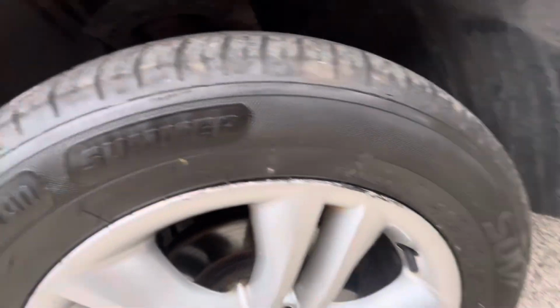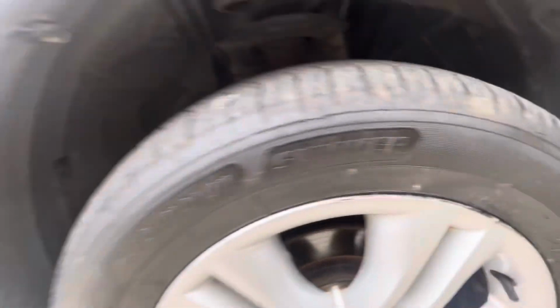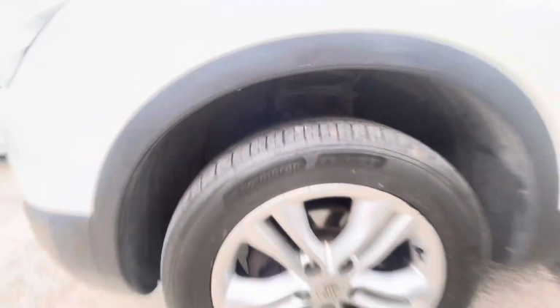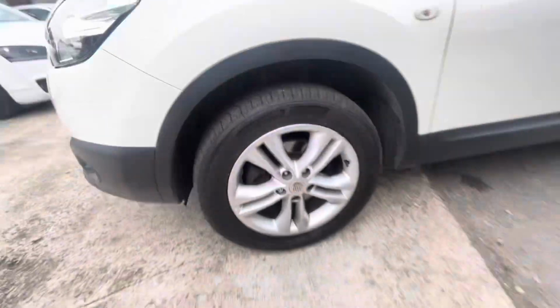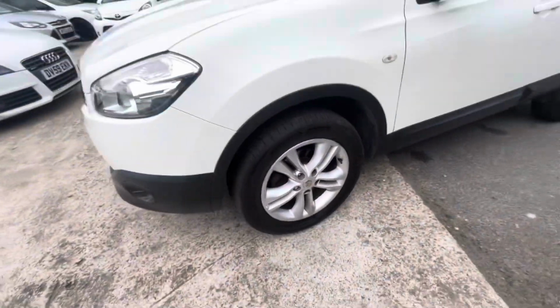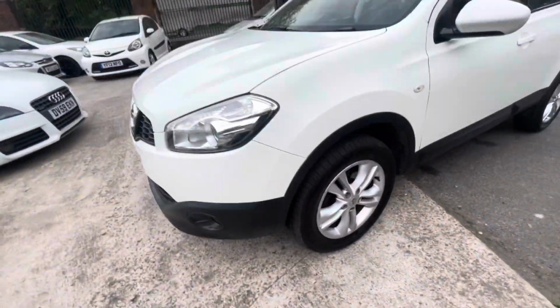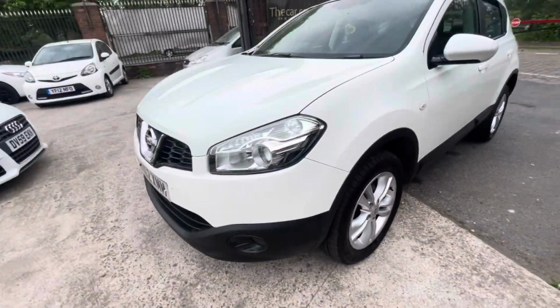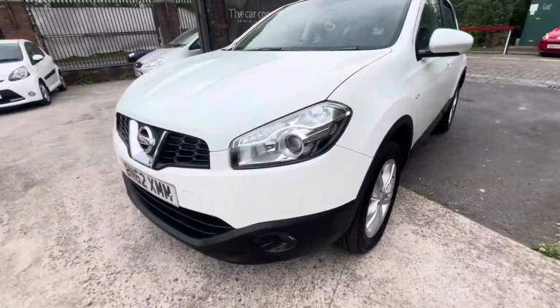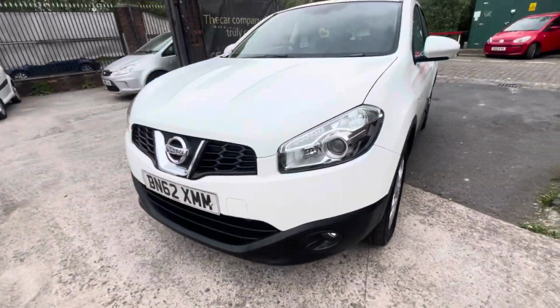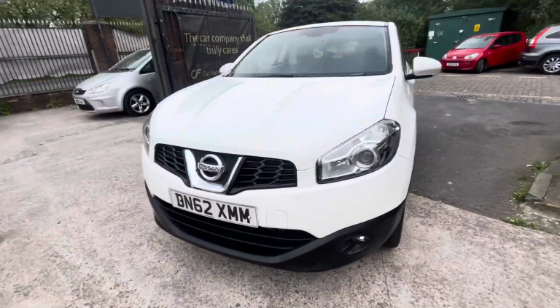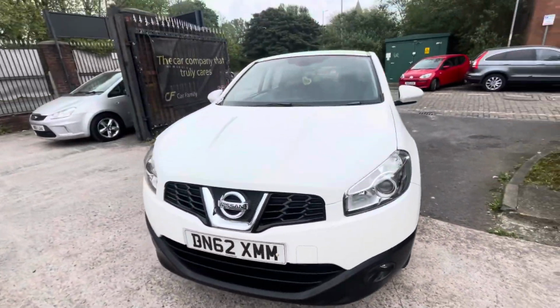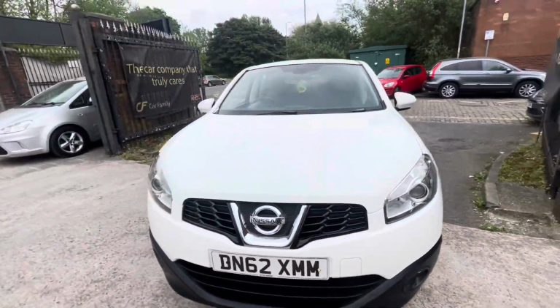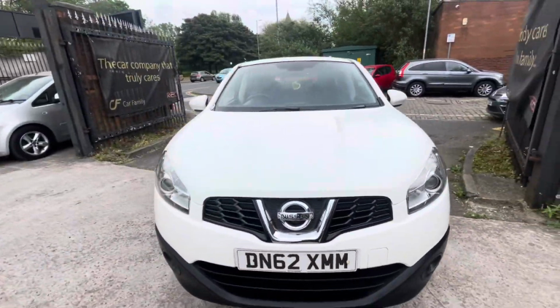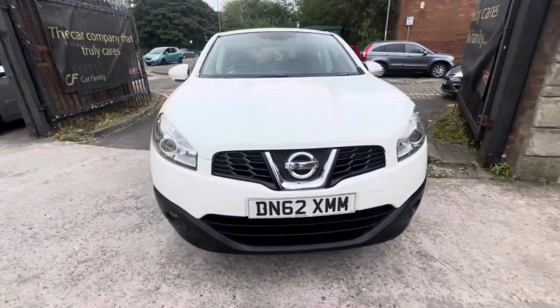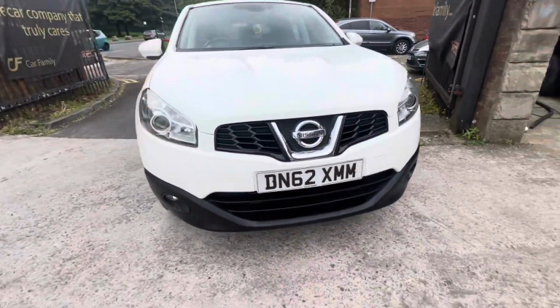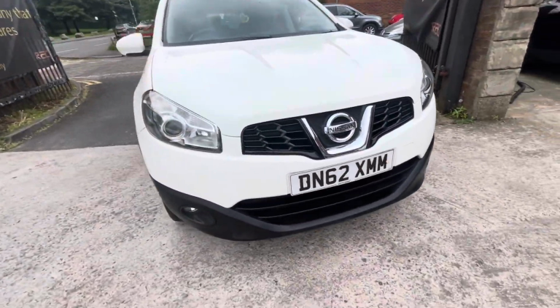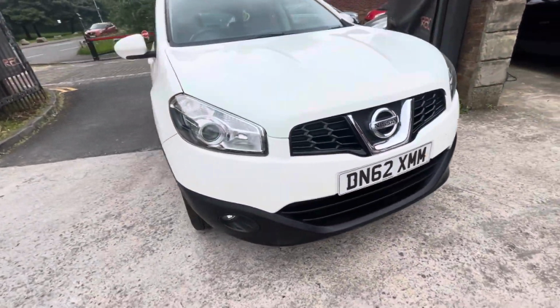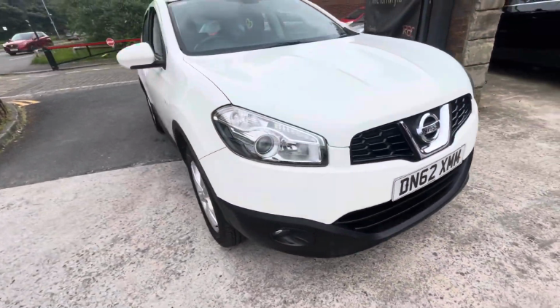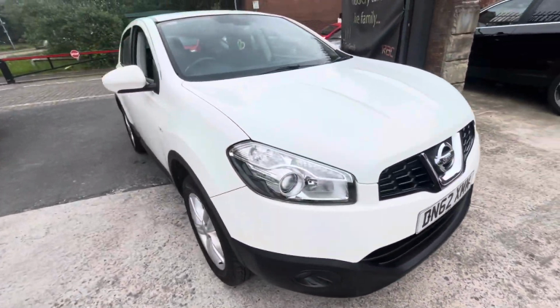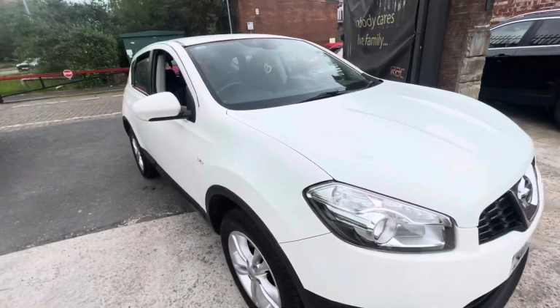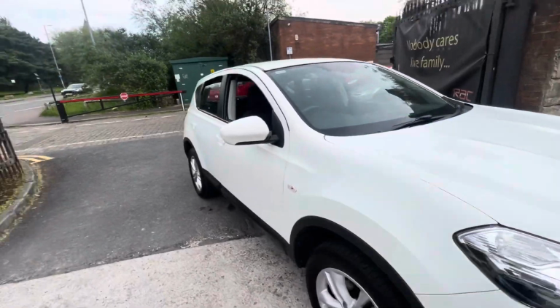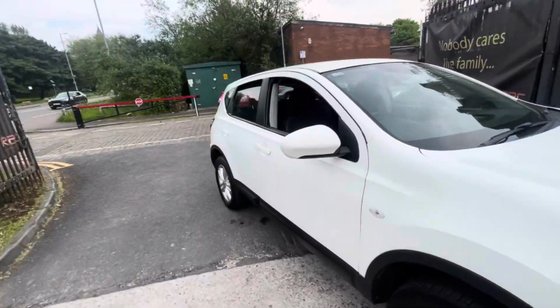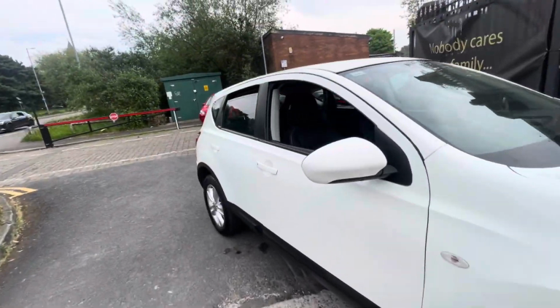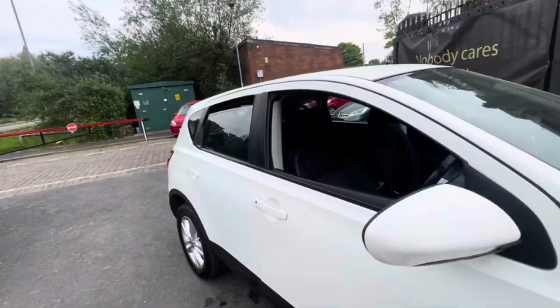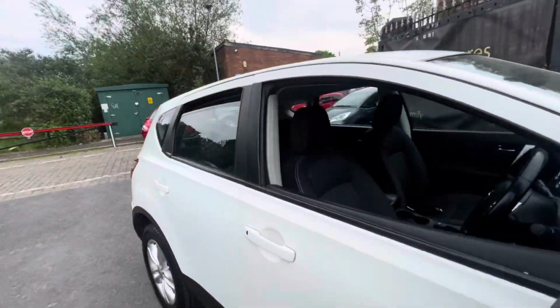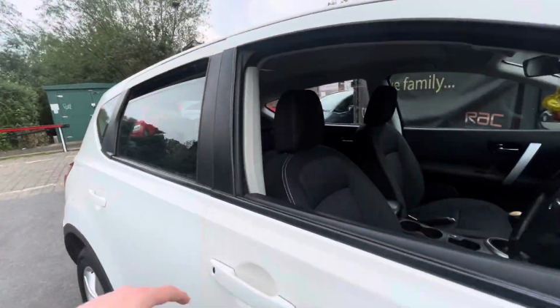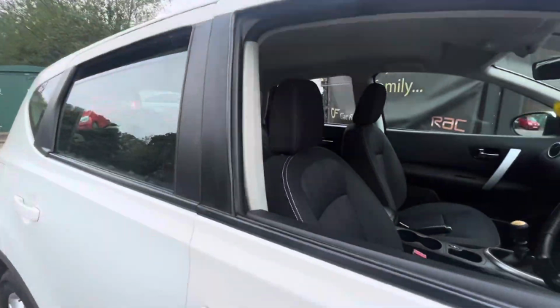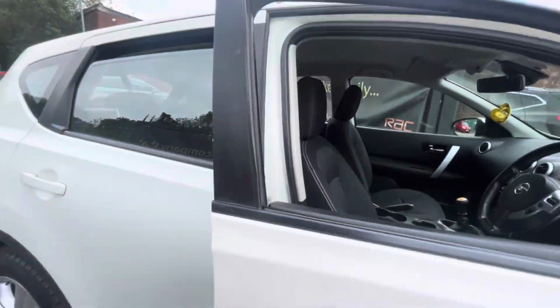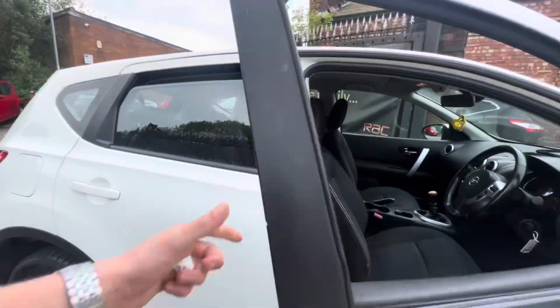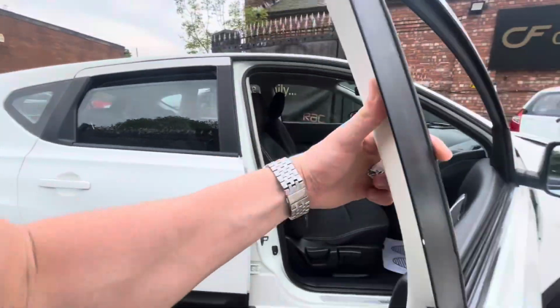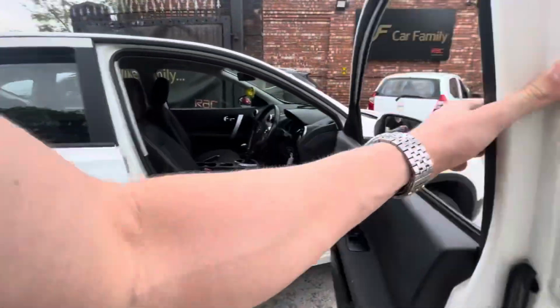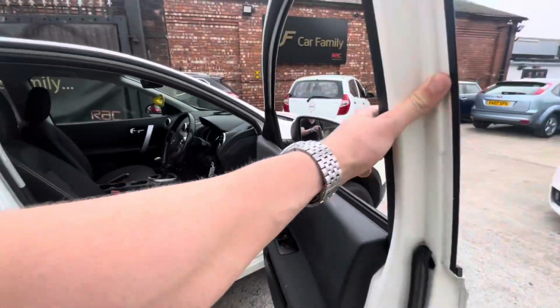There's a bit of kerbing on the front alloy, but the tyre is very good. Front bumper and bonnet — it does have a few minor stone chips, but overall this car is in fantastic condition considering the age and mileage.